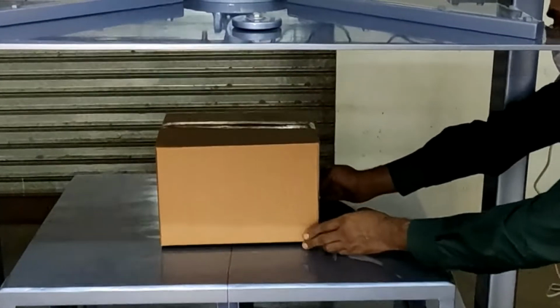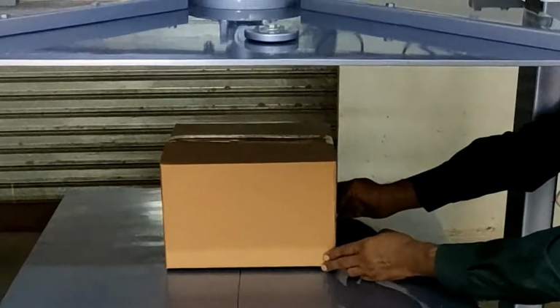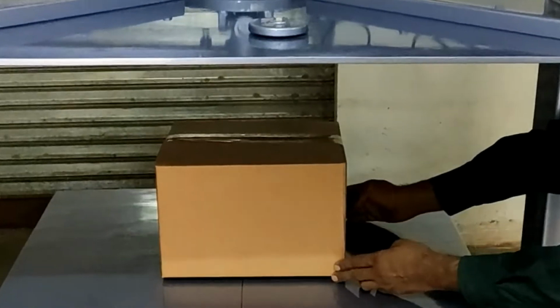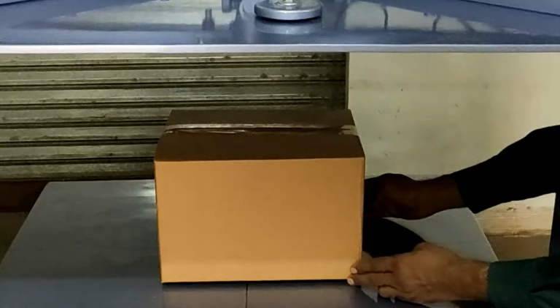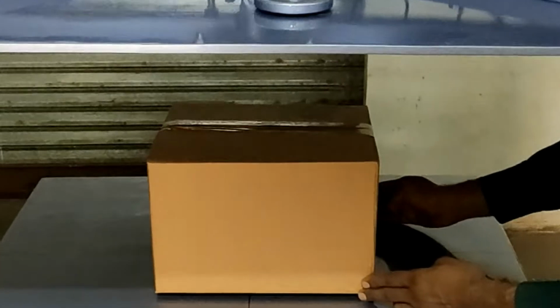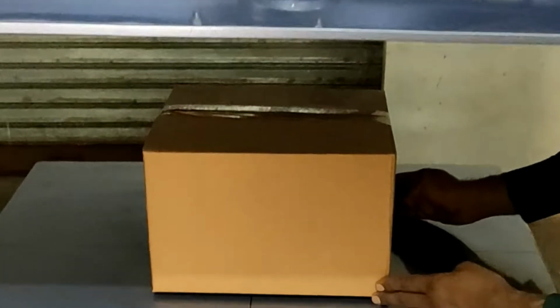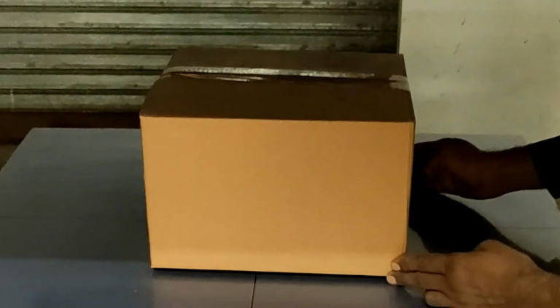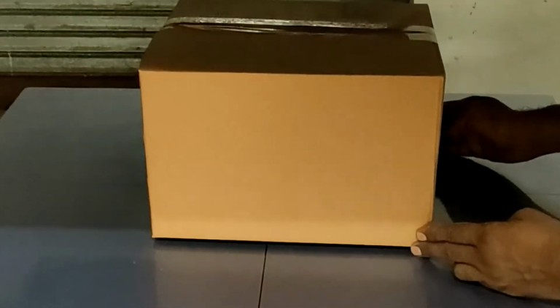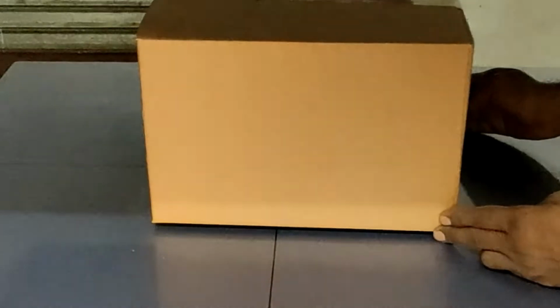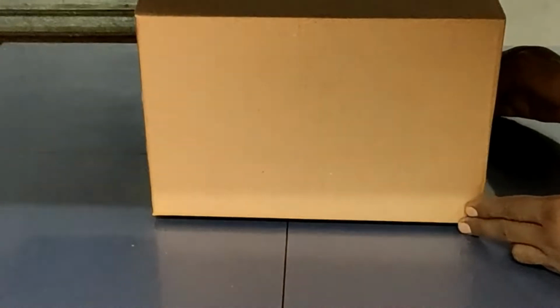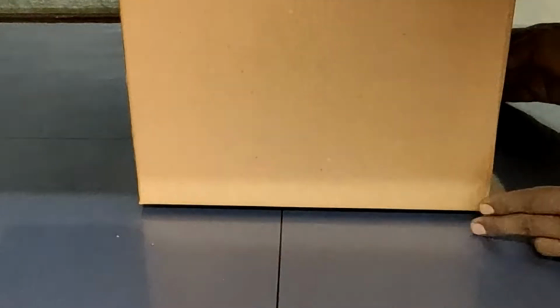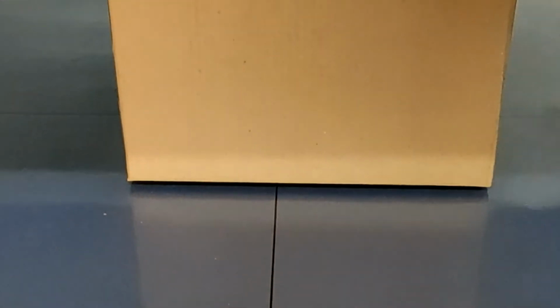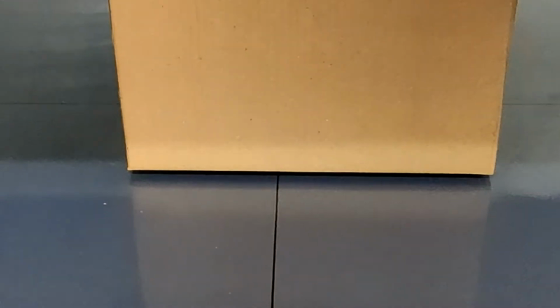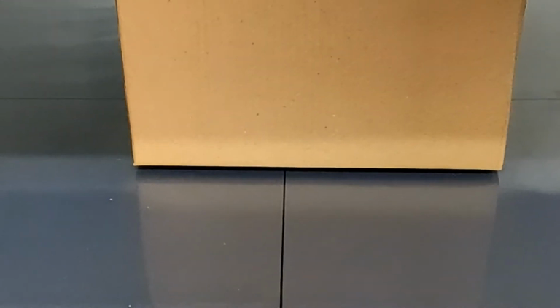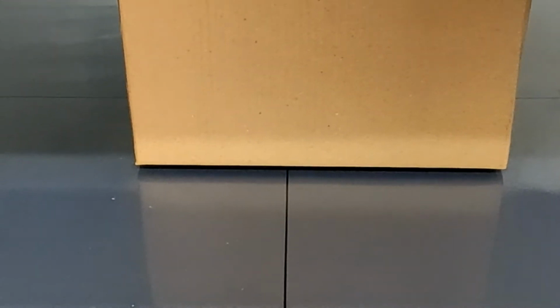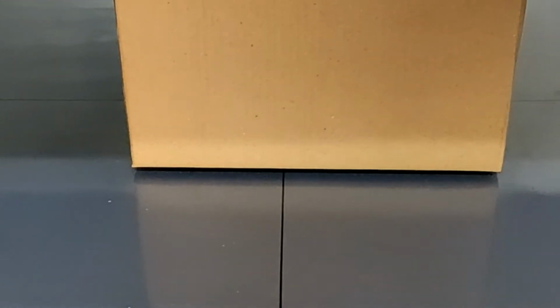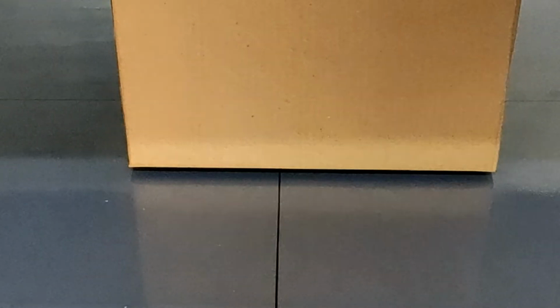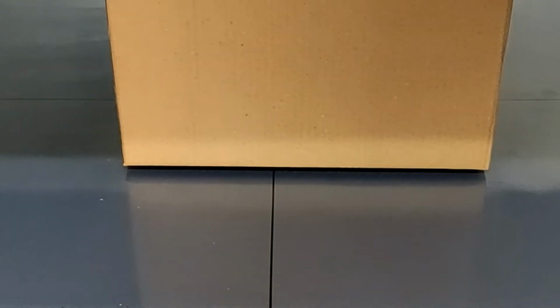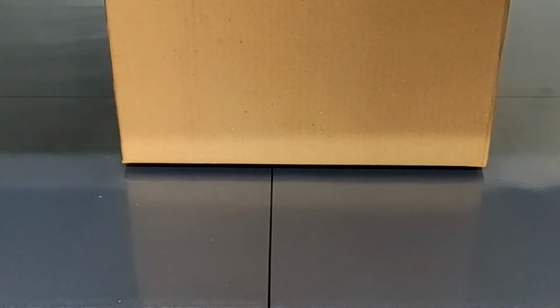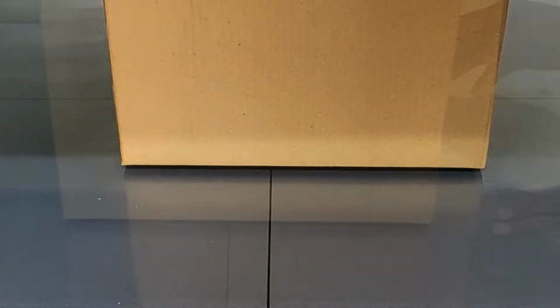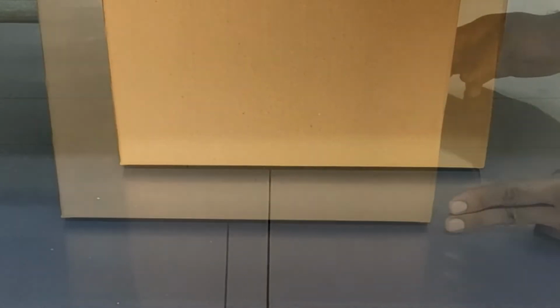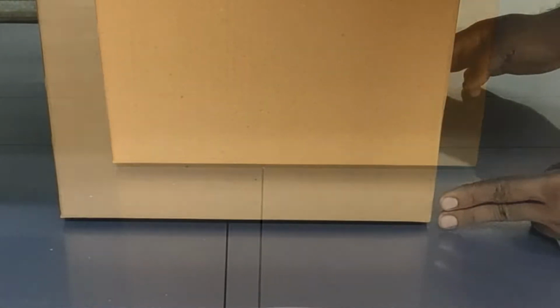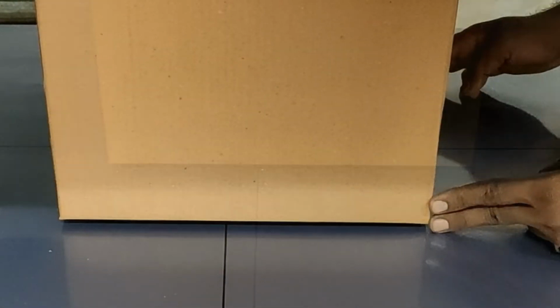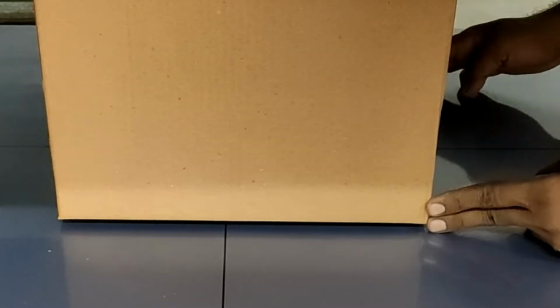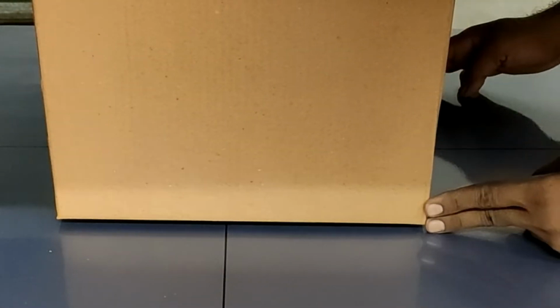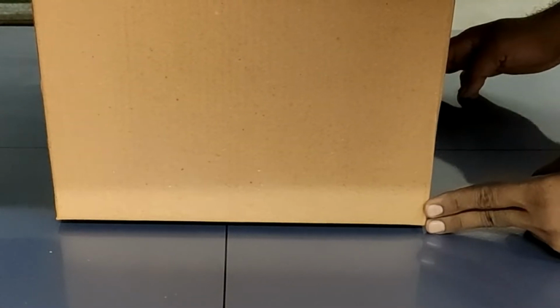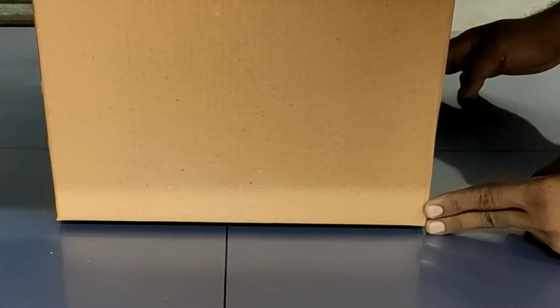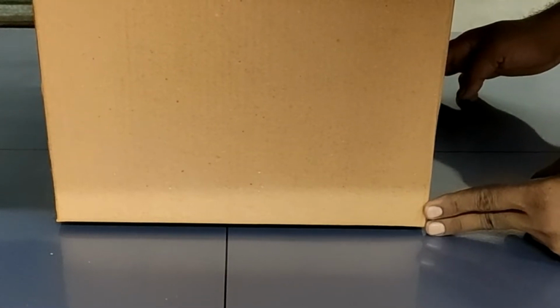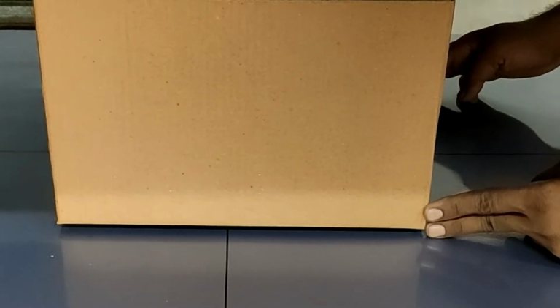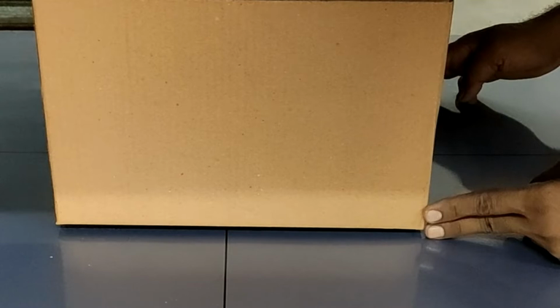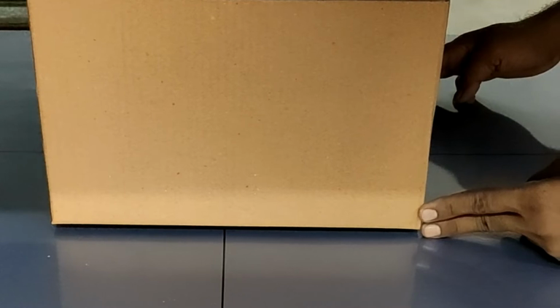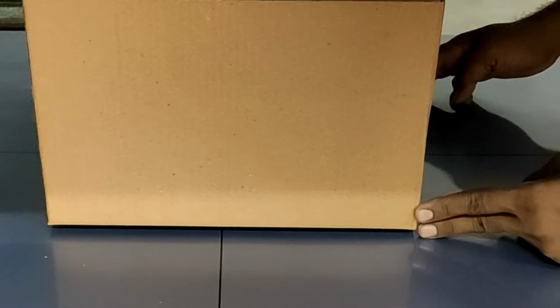Place the carton on the platform or table, as centered as possible. Use the lines on the platform as guides for centering.